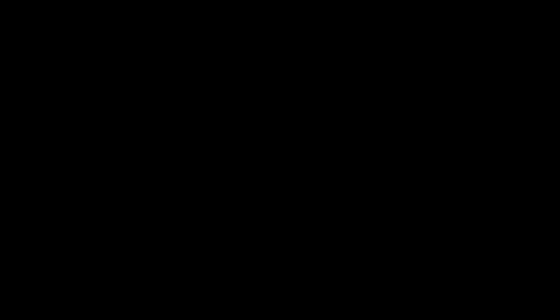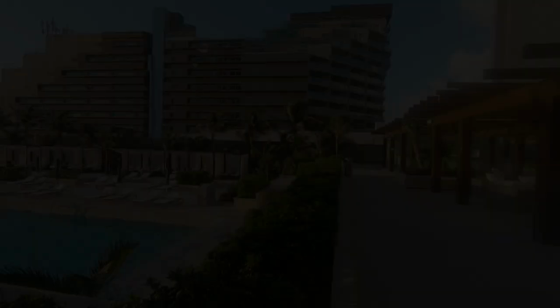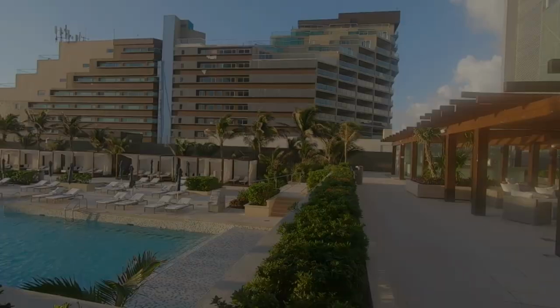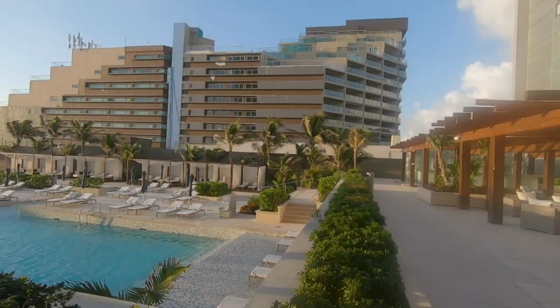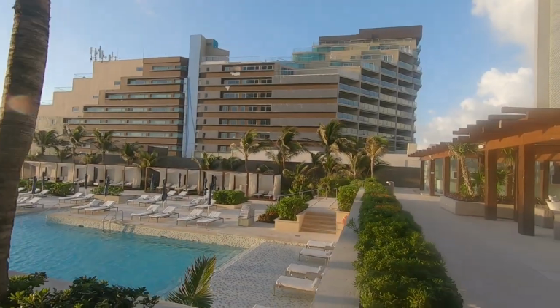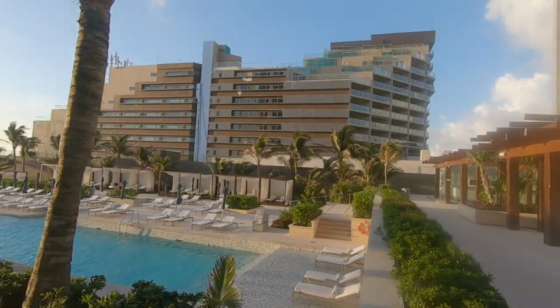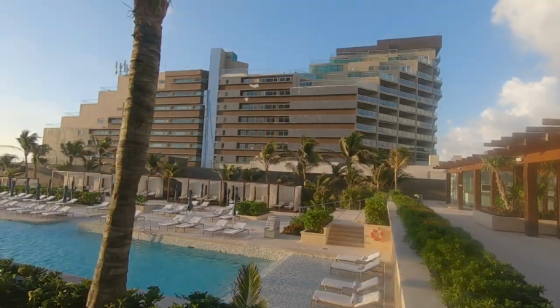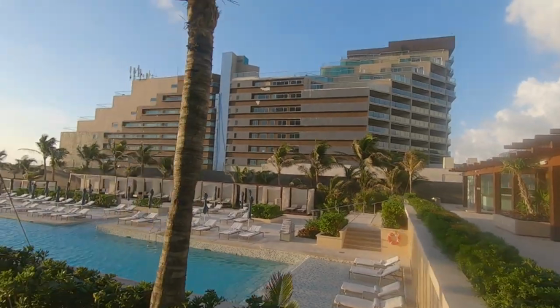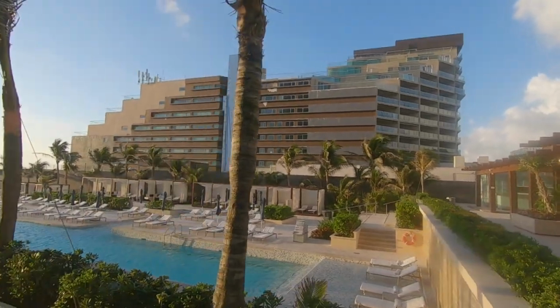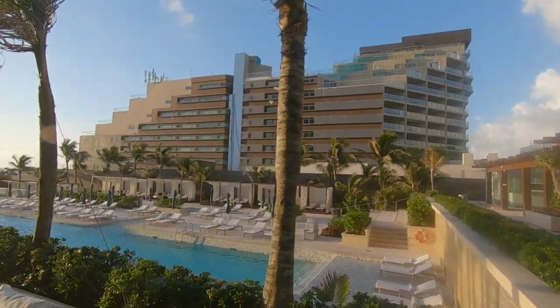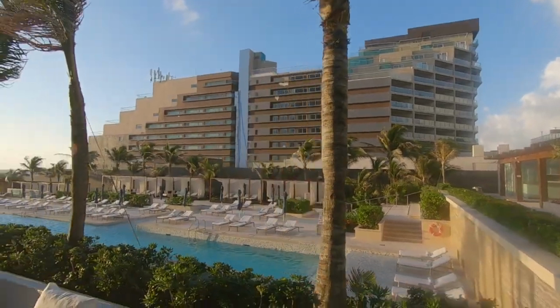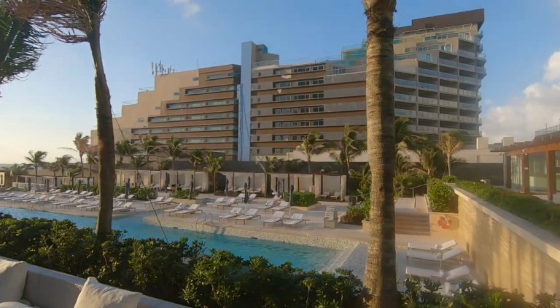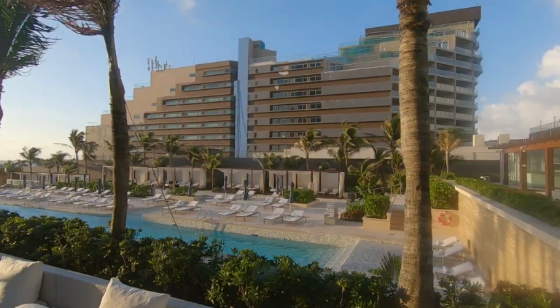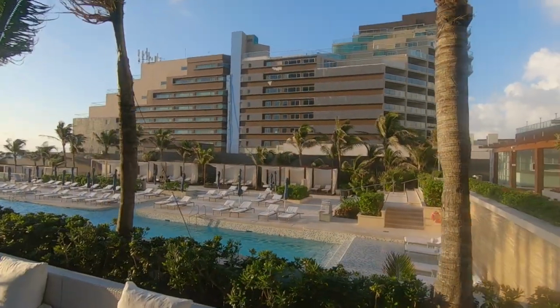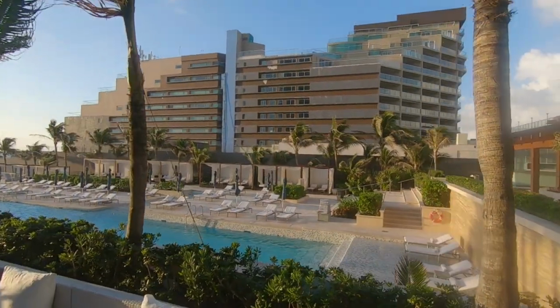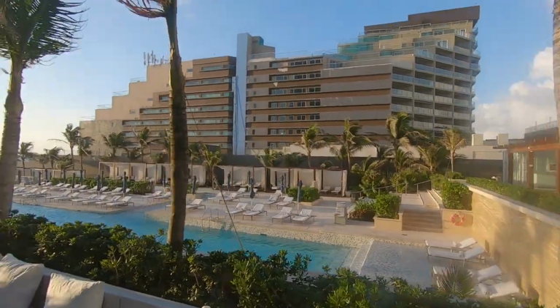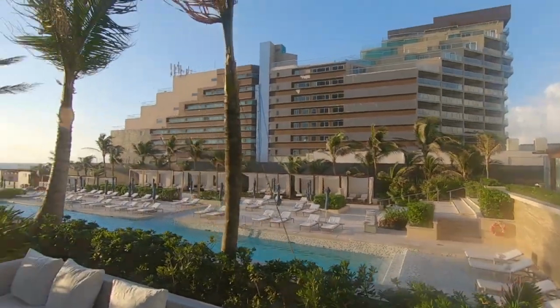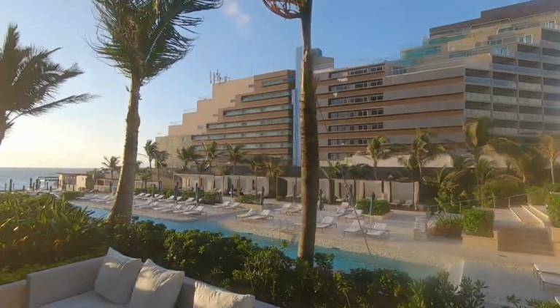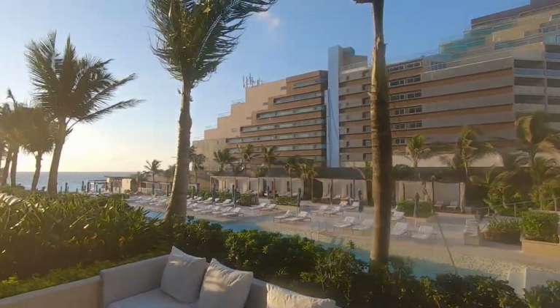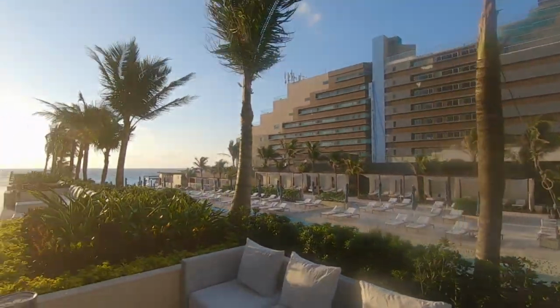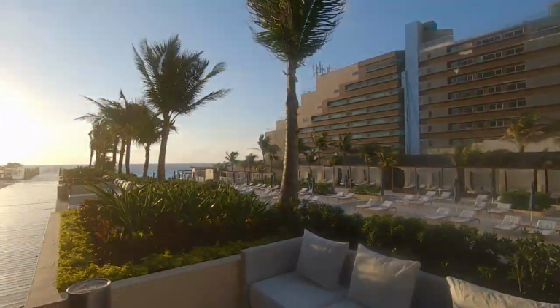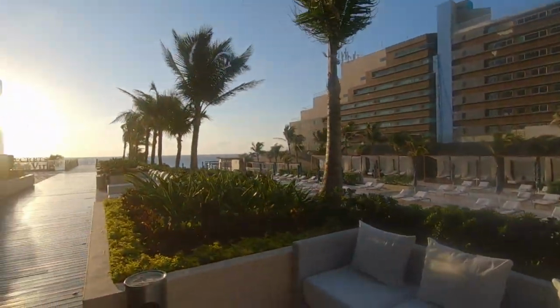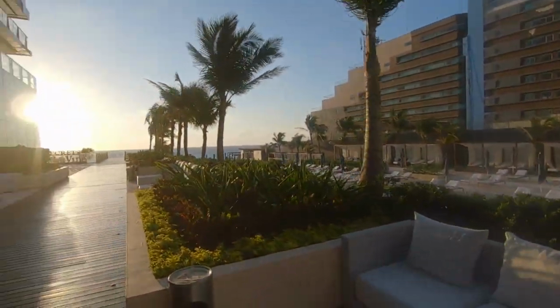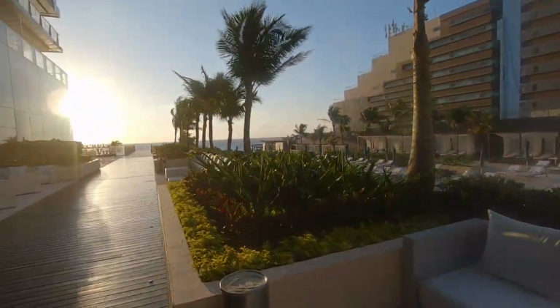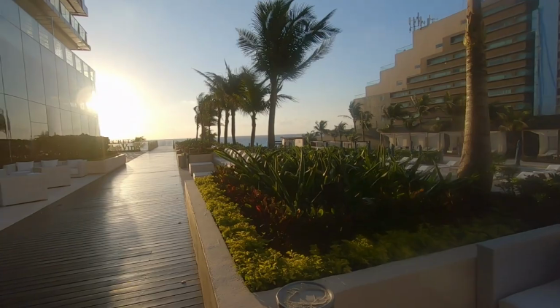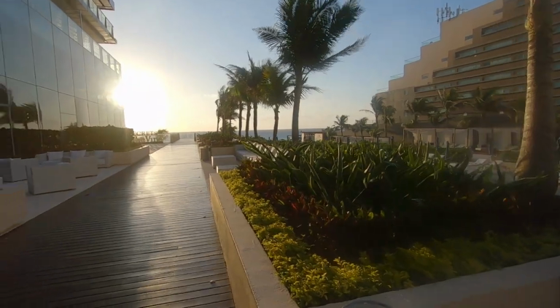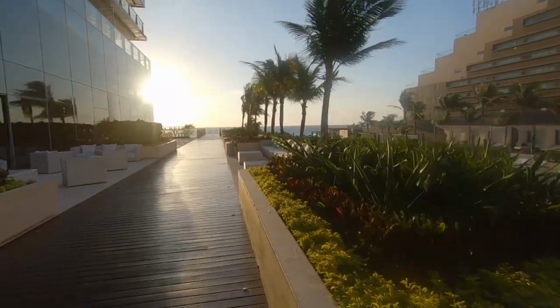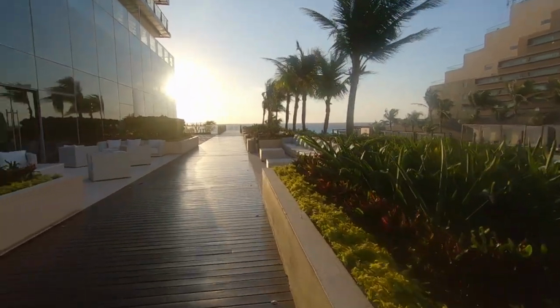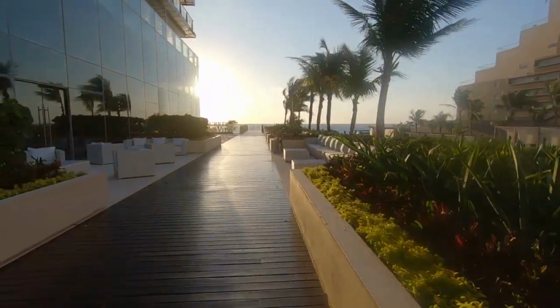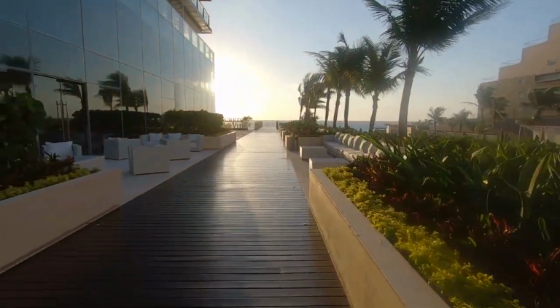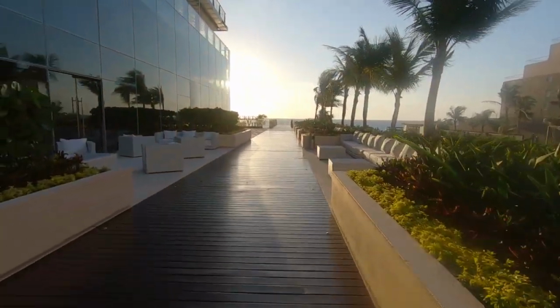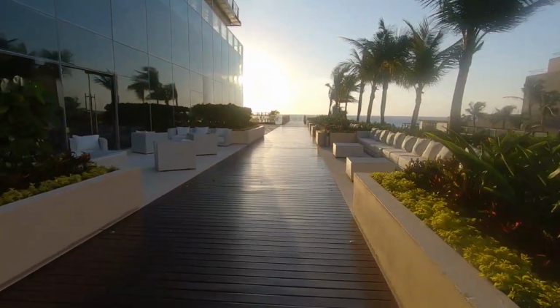Once you step outside, the tropical air welcomes you, and with each step down the beautiful wooden walkway, you are closer to the action.